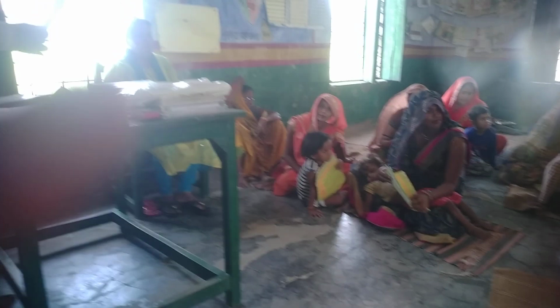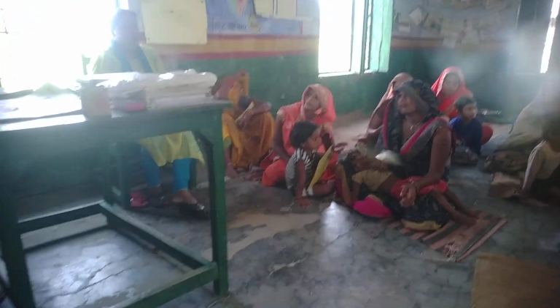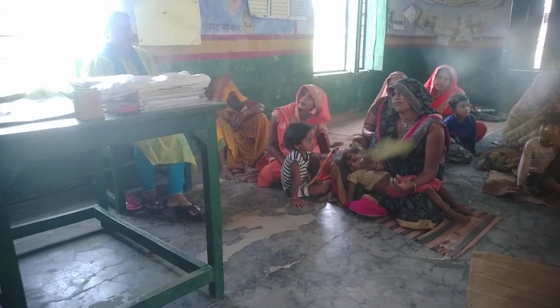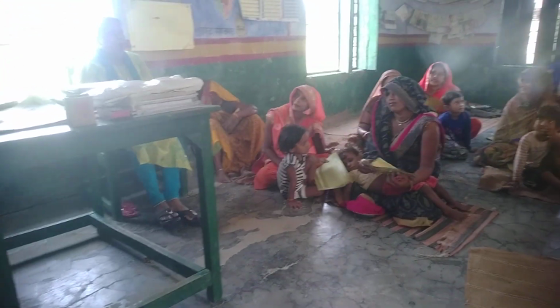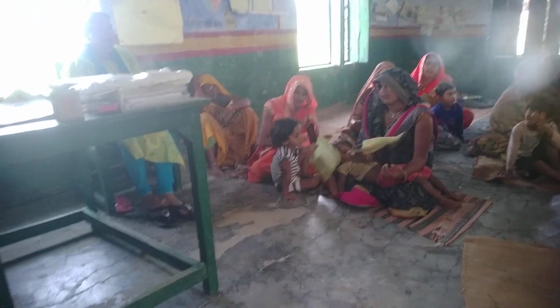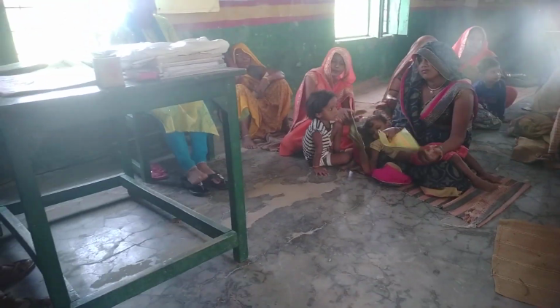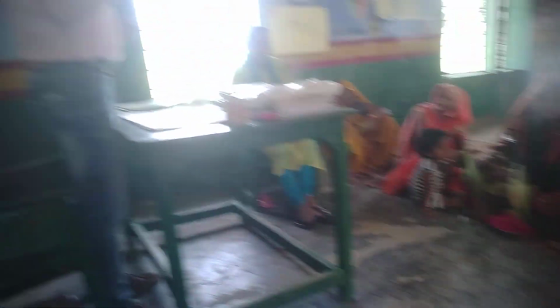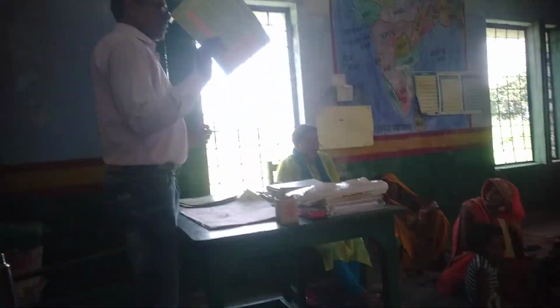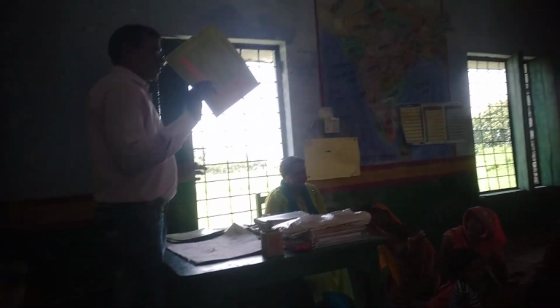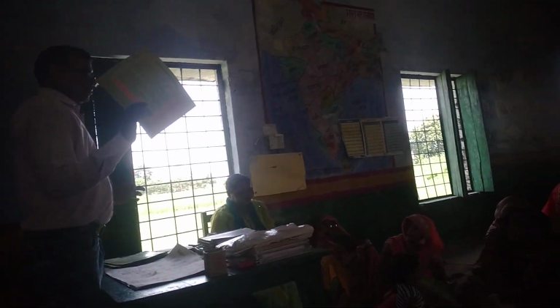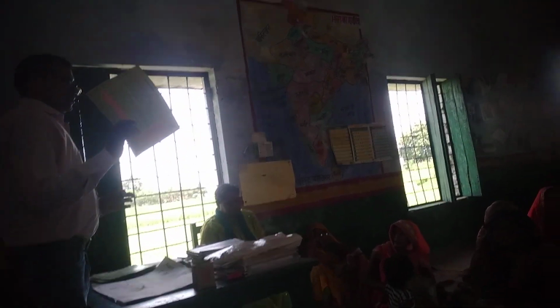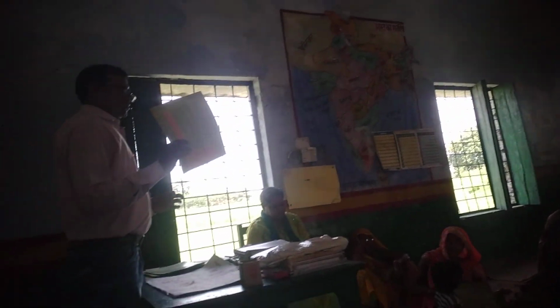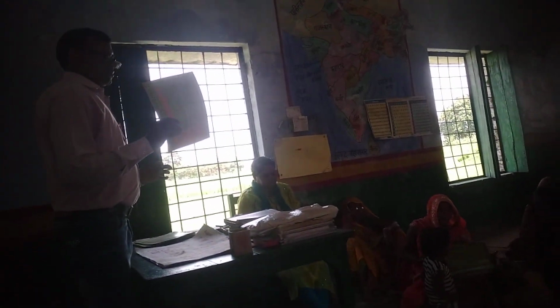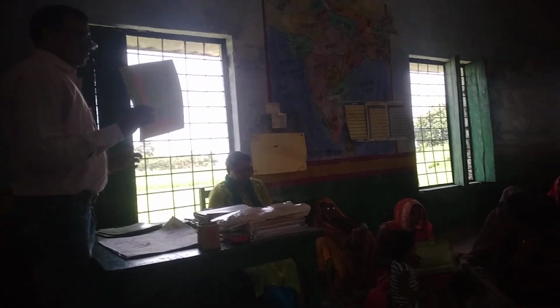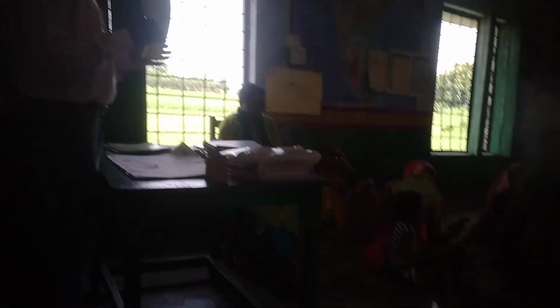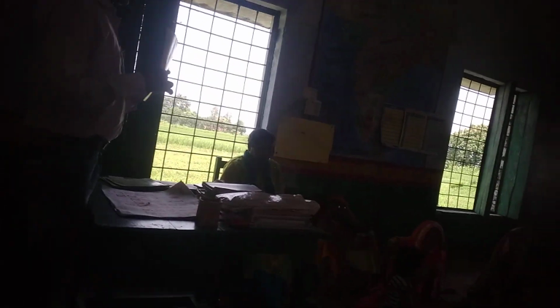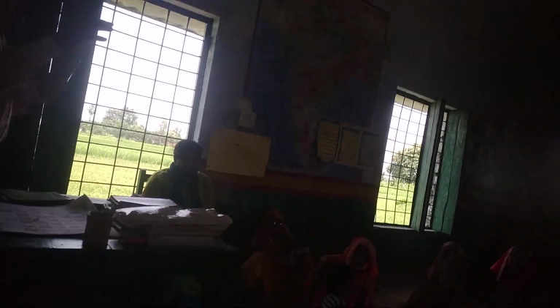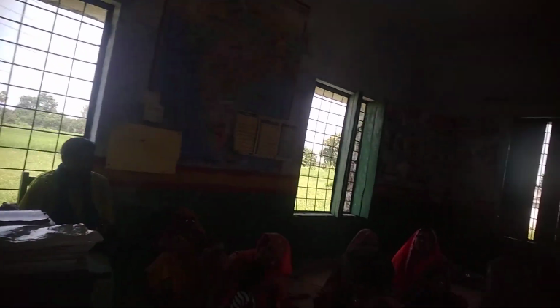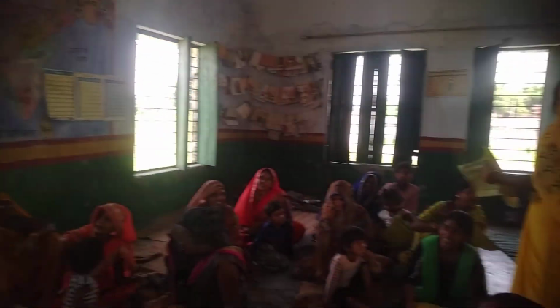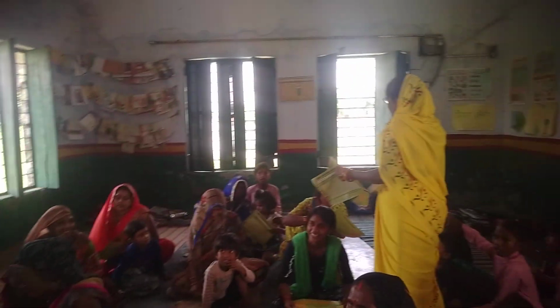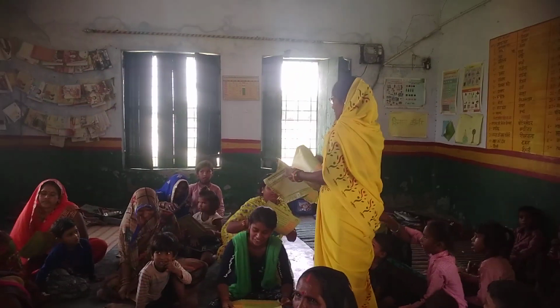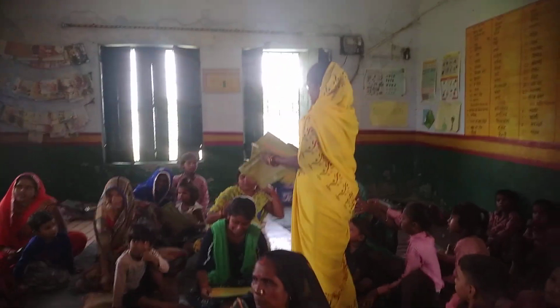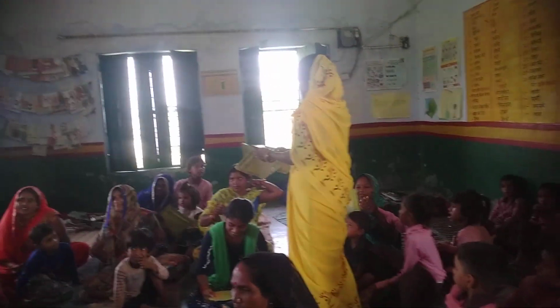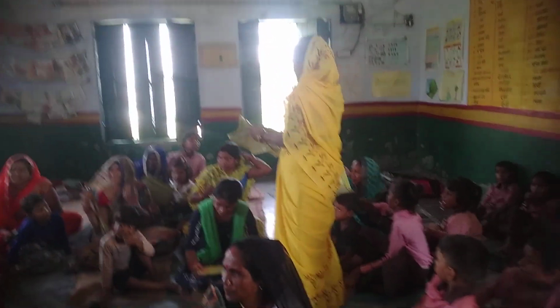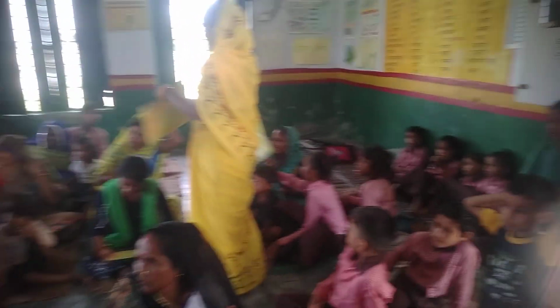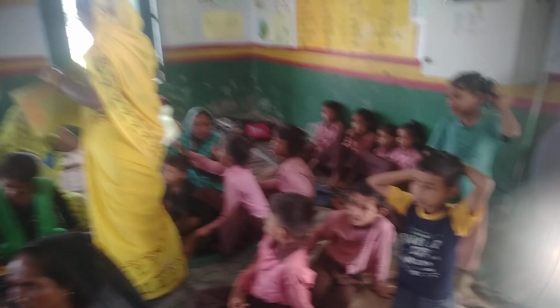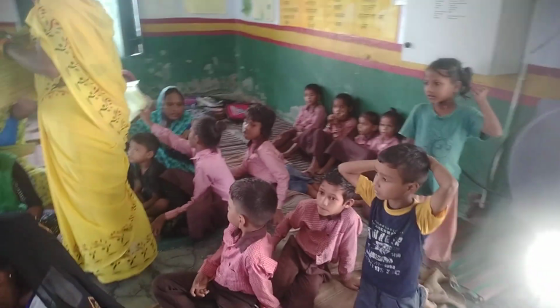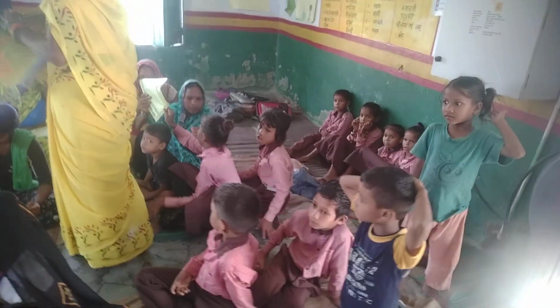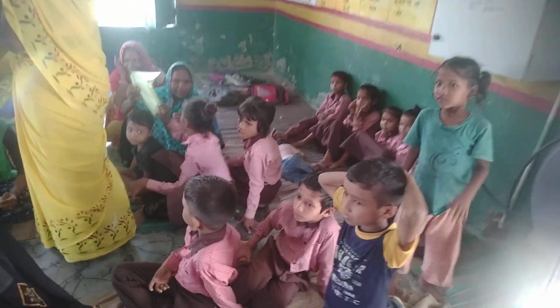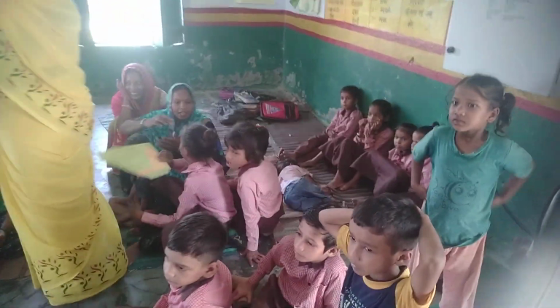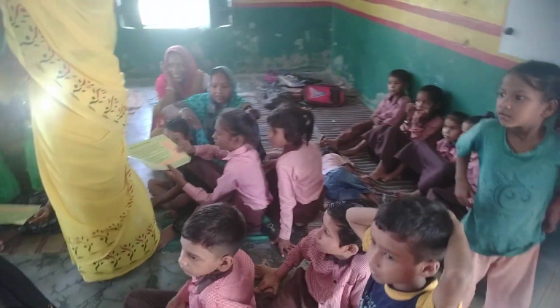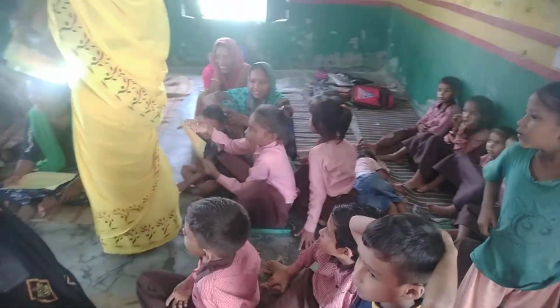What do you think about paper? No. No. Yeah. That's fine.